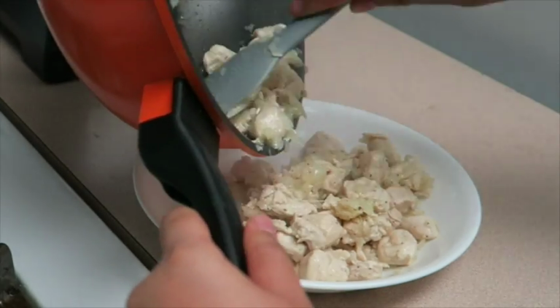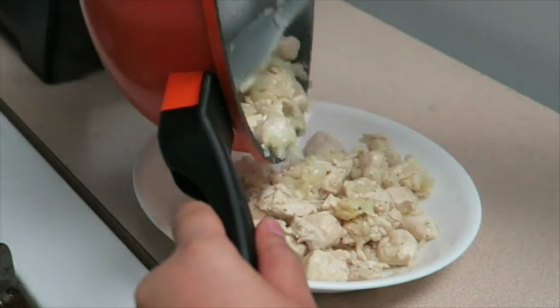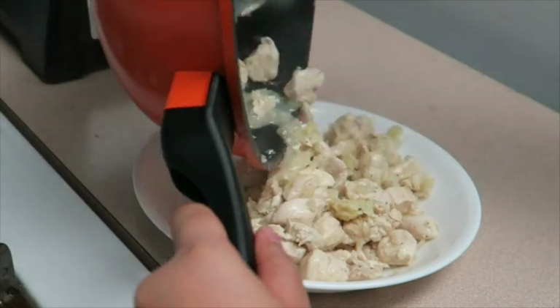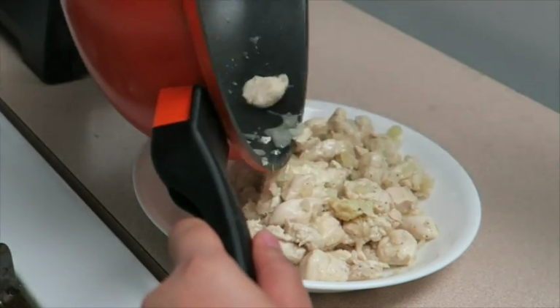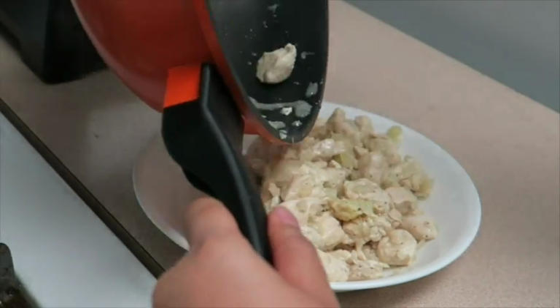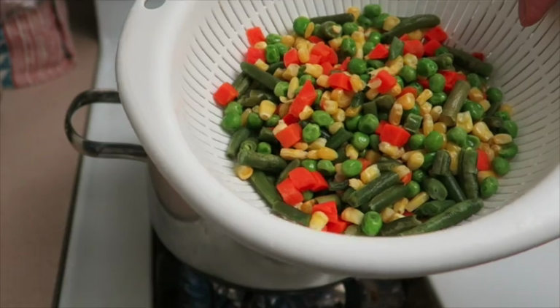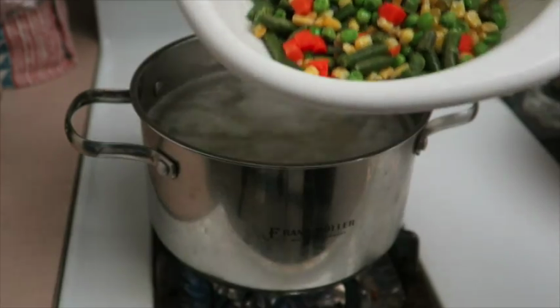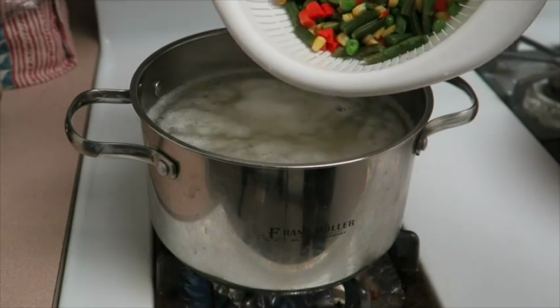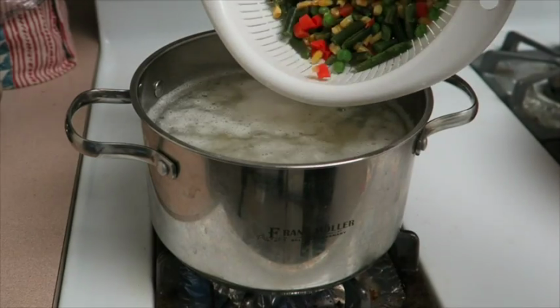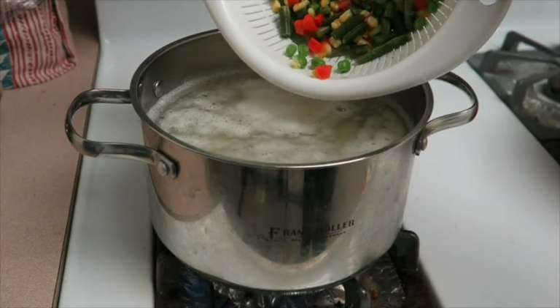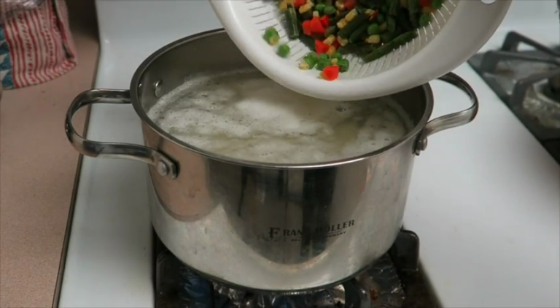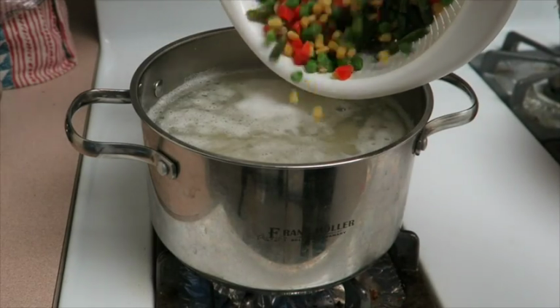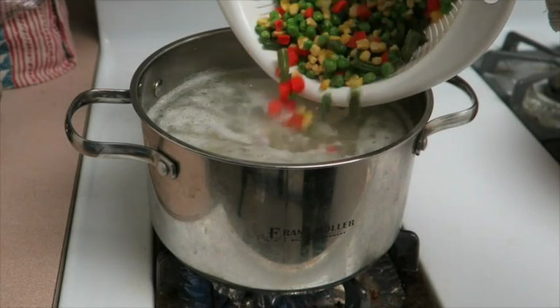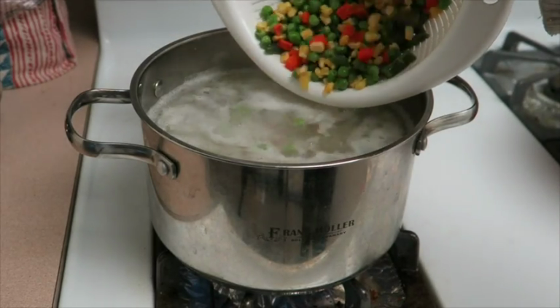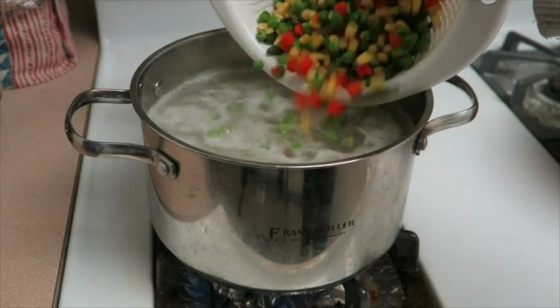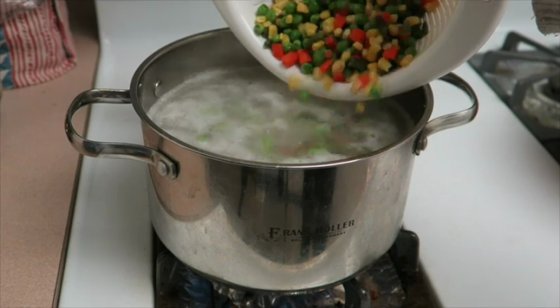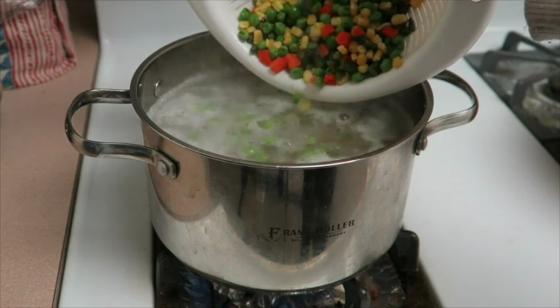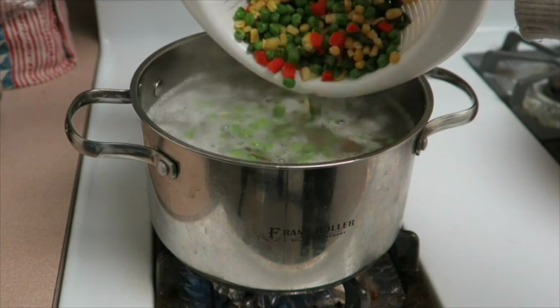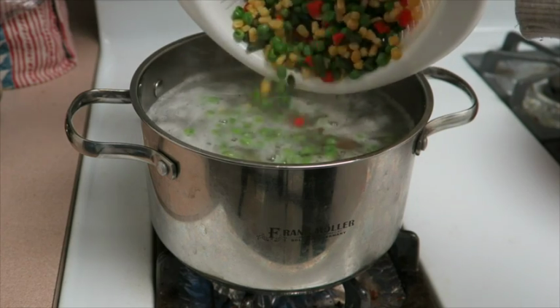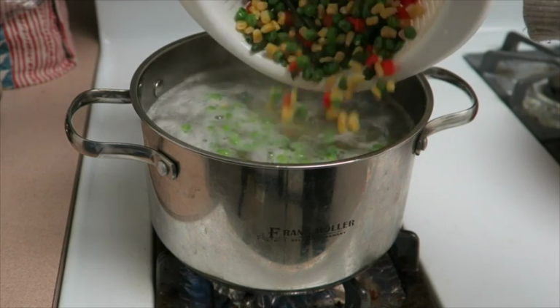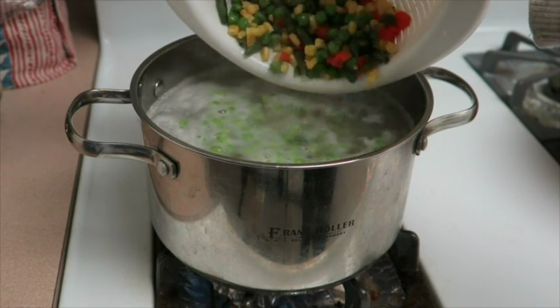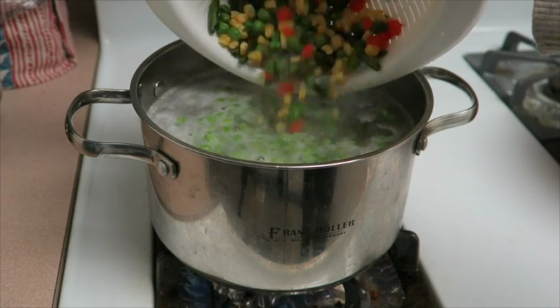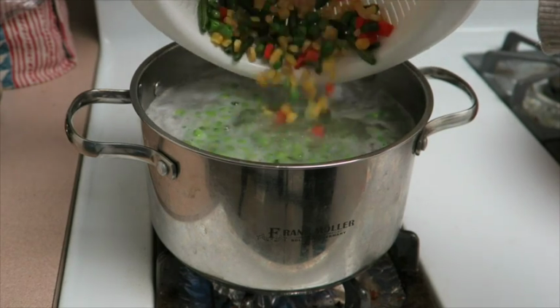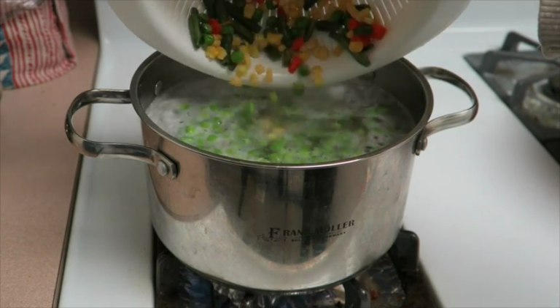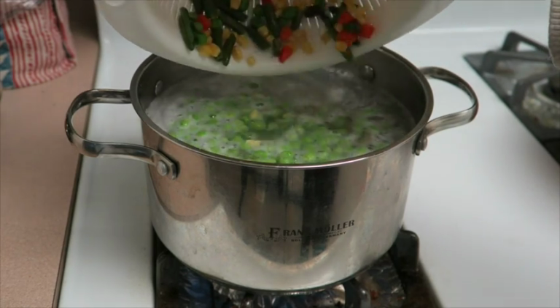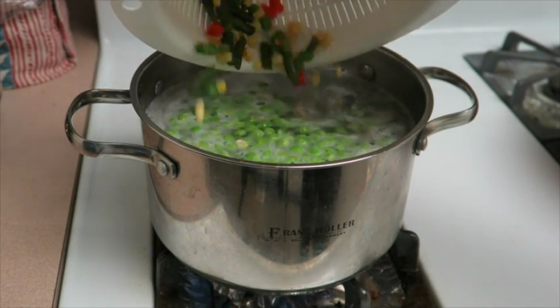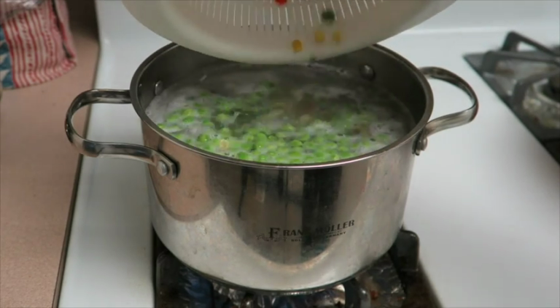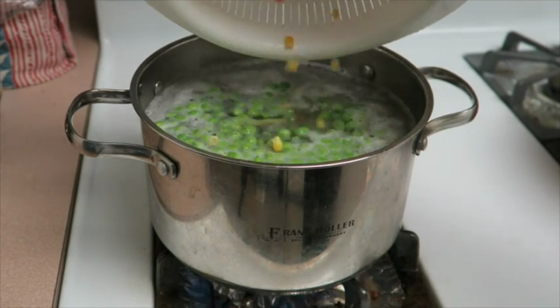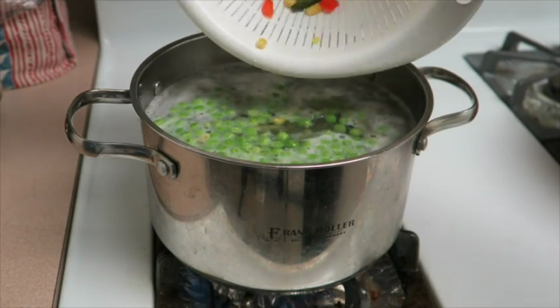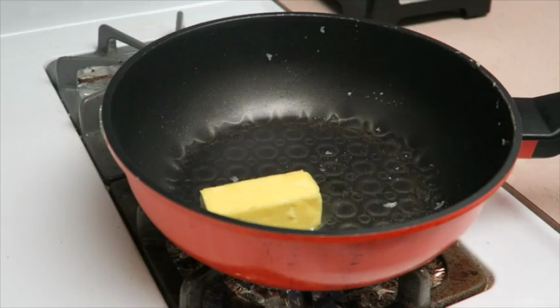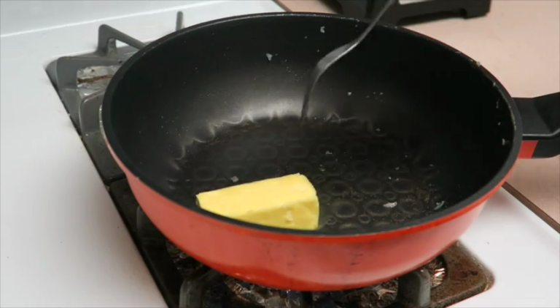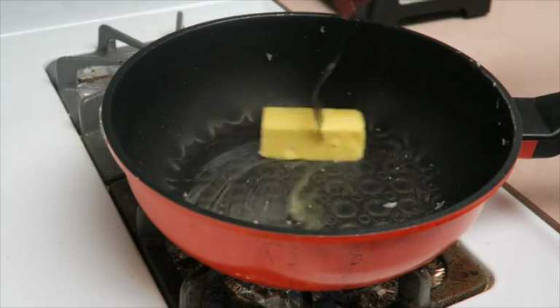After the potatoes have been cooking for about 10 minutes, go ahead and add the frozen vegetables to the same pot and cook for another 5 to 10 minutes until they're all soft.